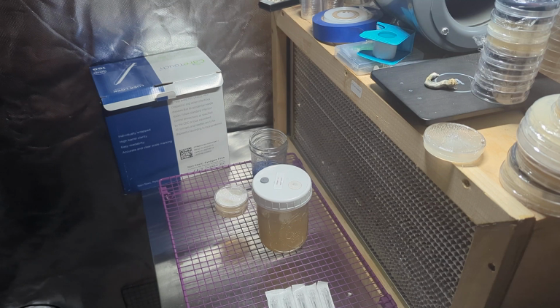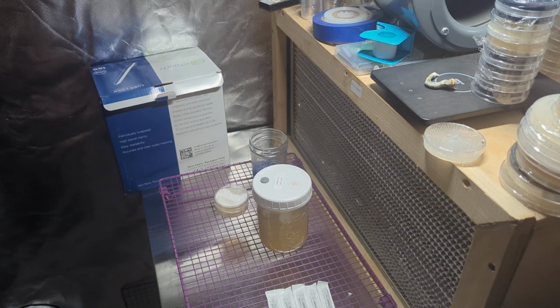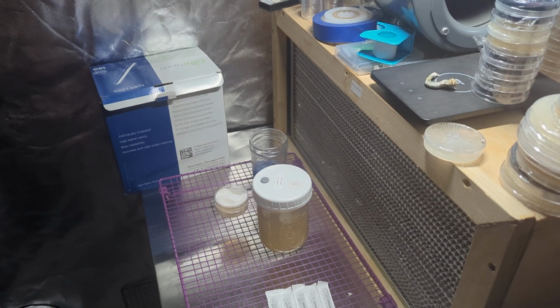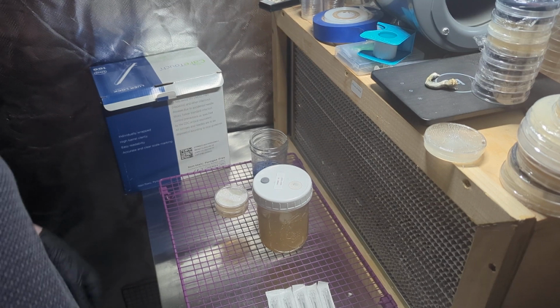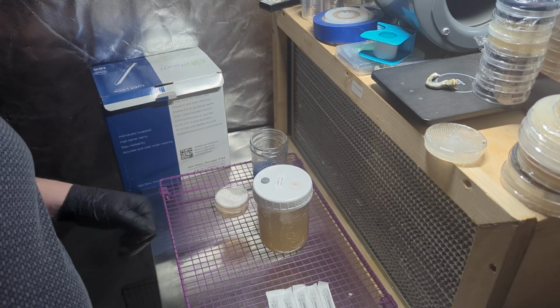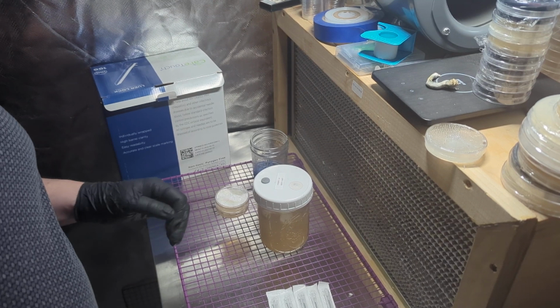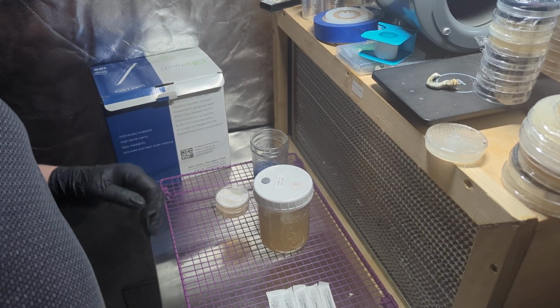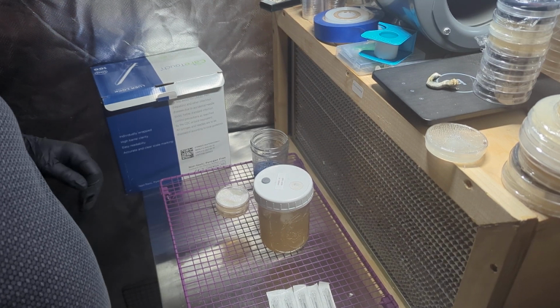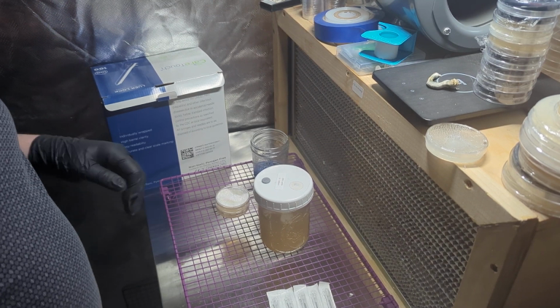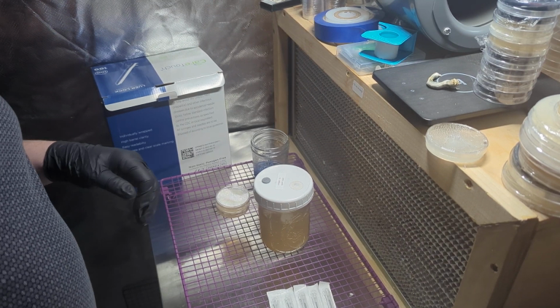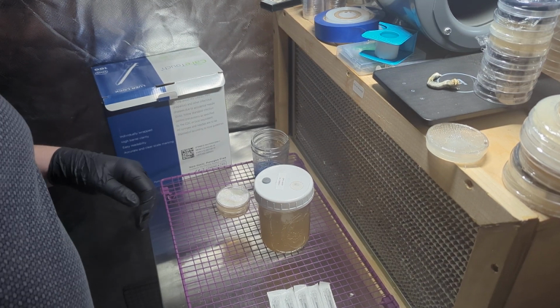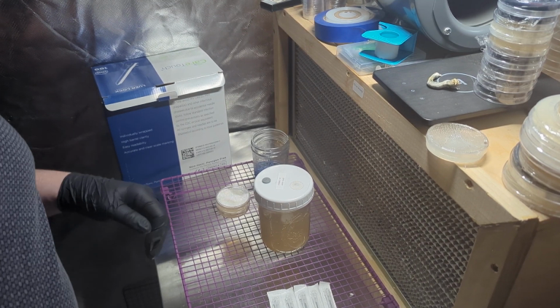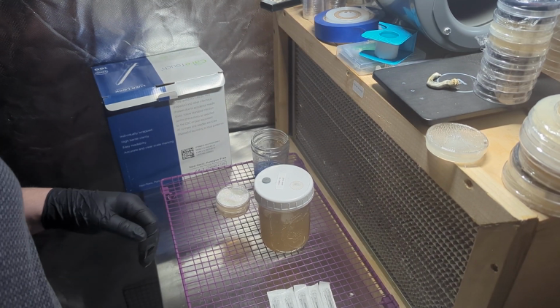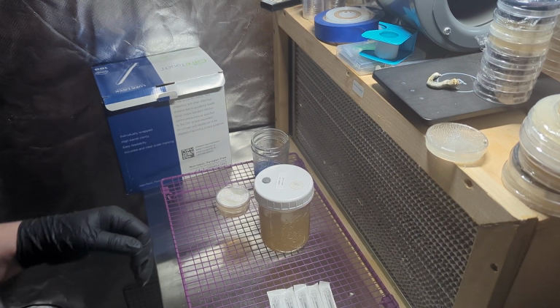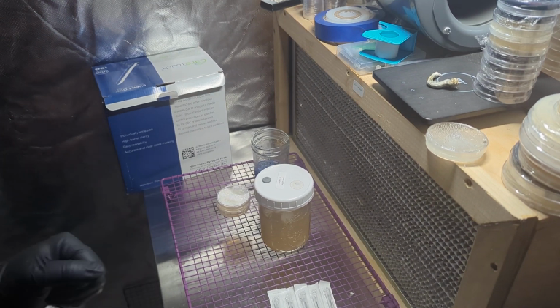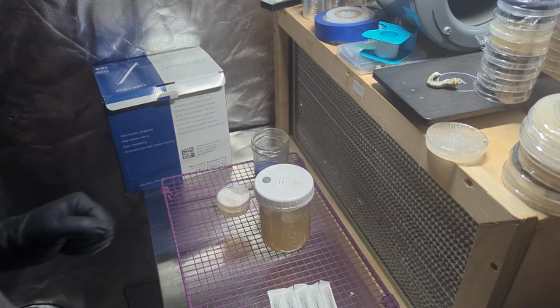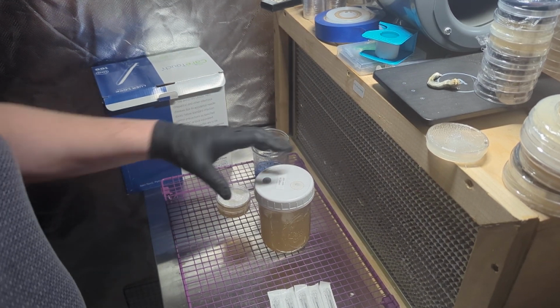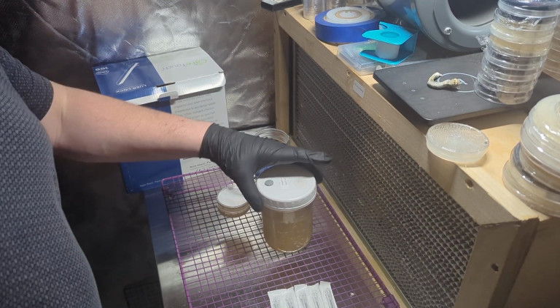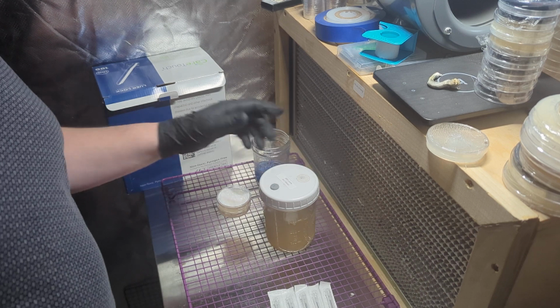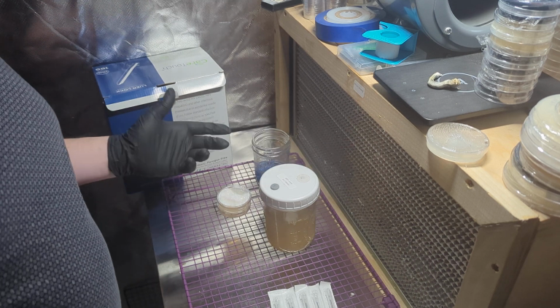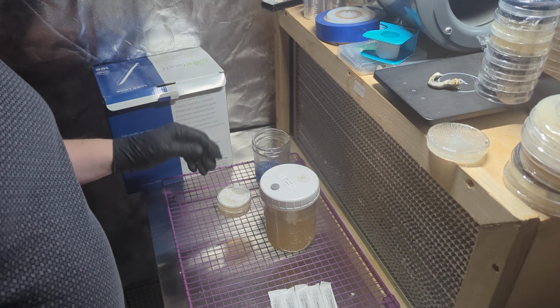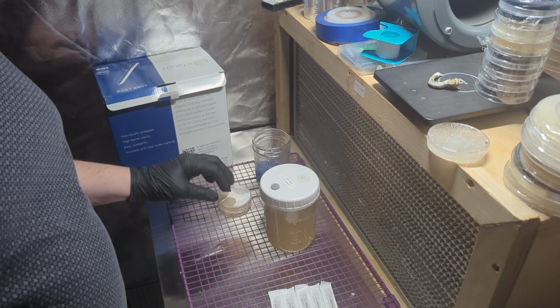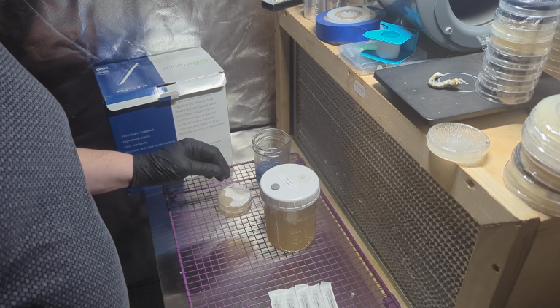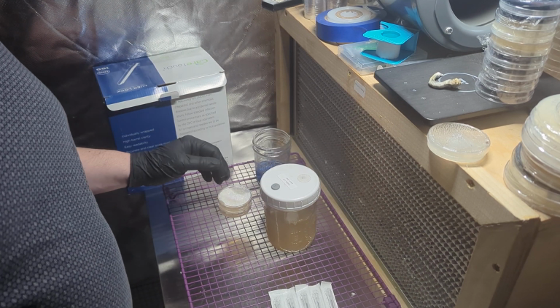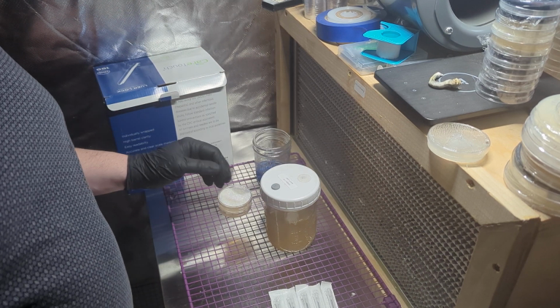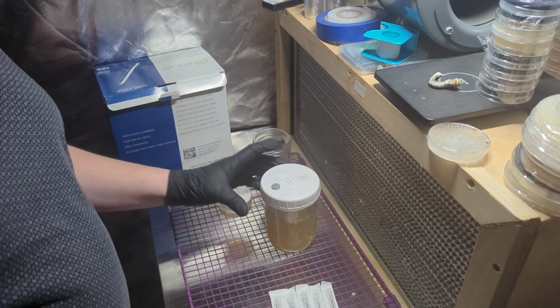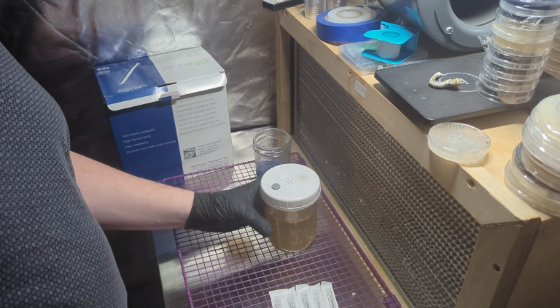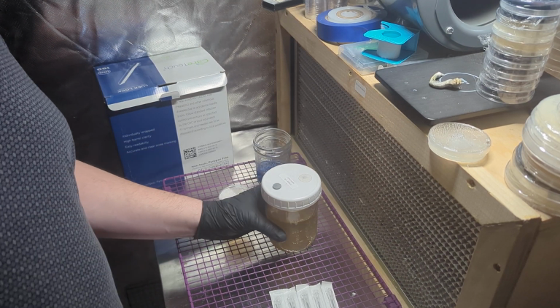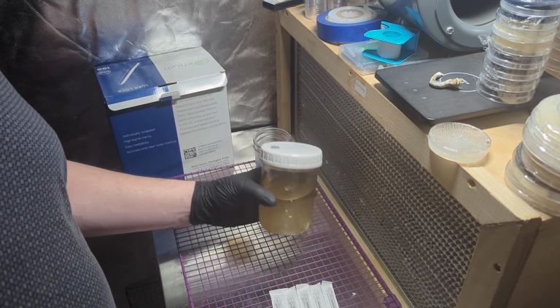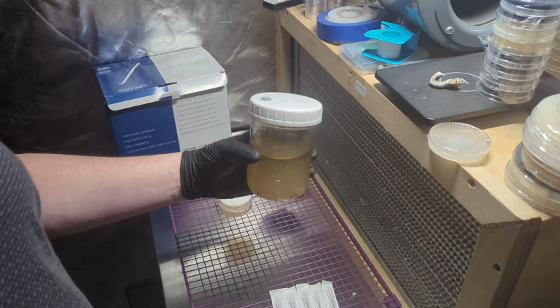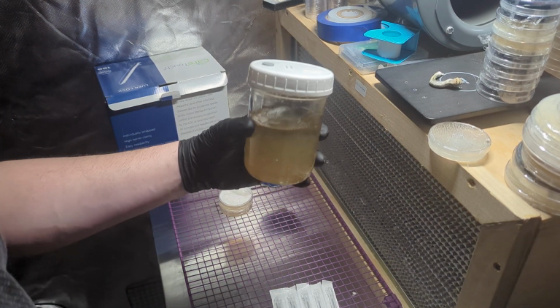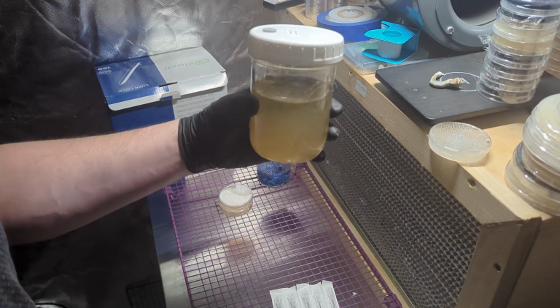Welcome everybody to Lab Sessions with the Rye Guy. I am Rye and I'm going to be extracting some LC today.